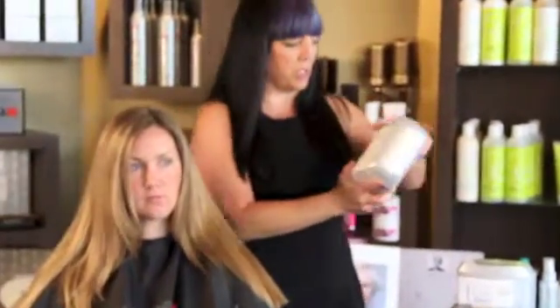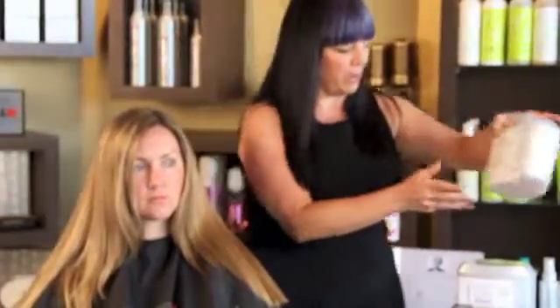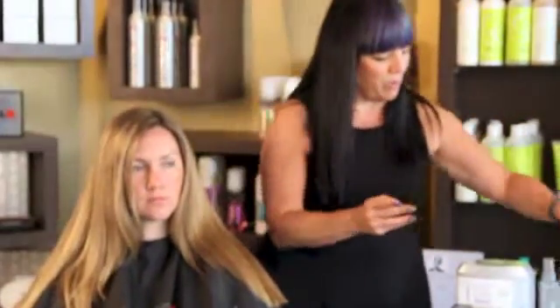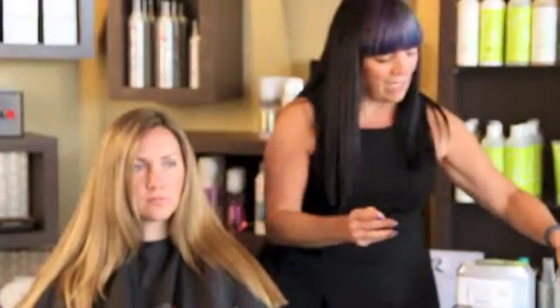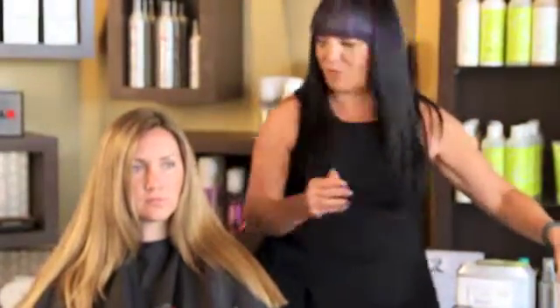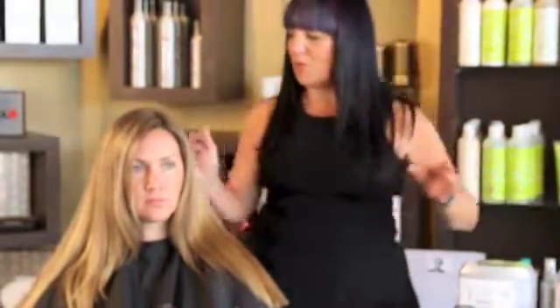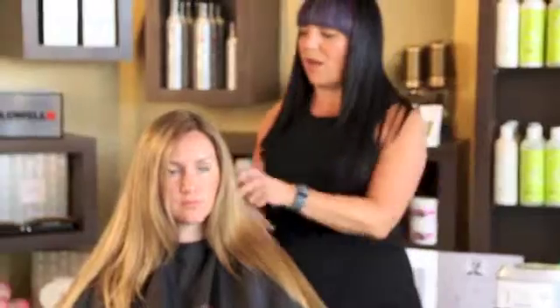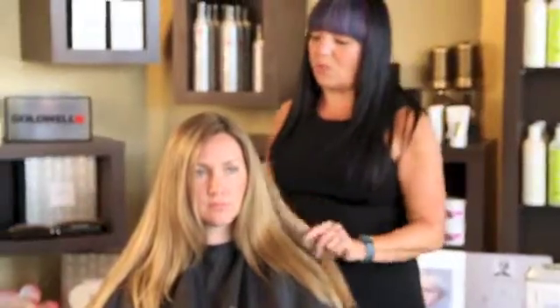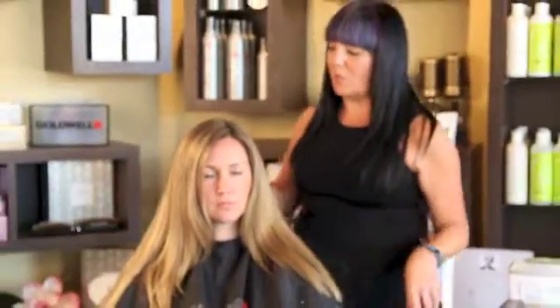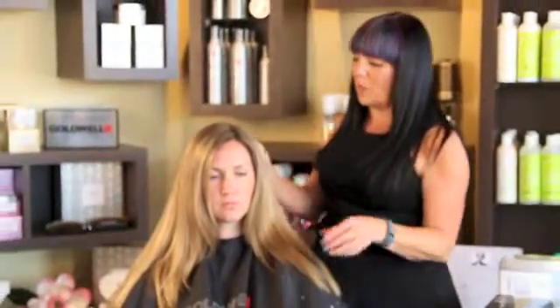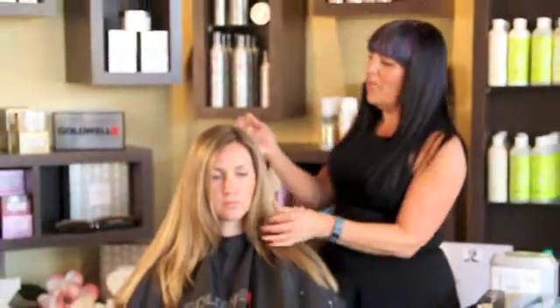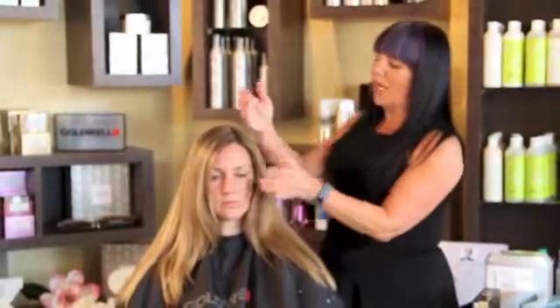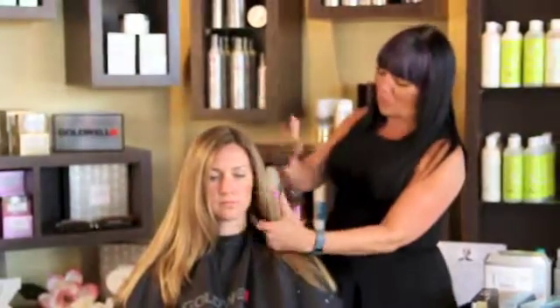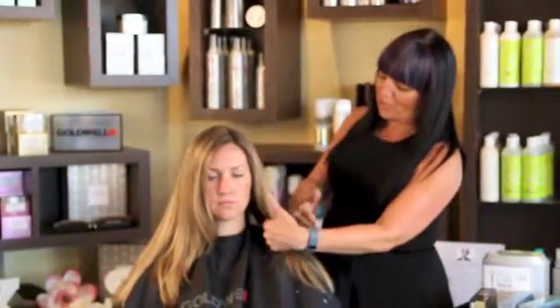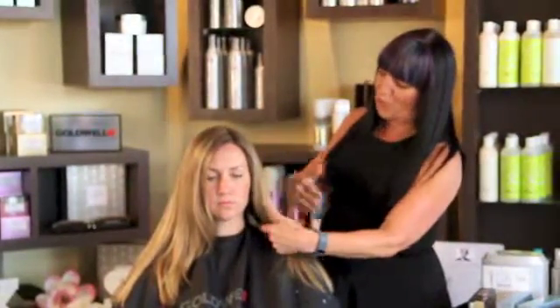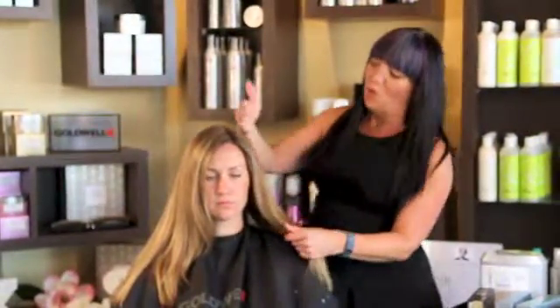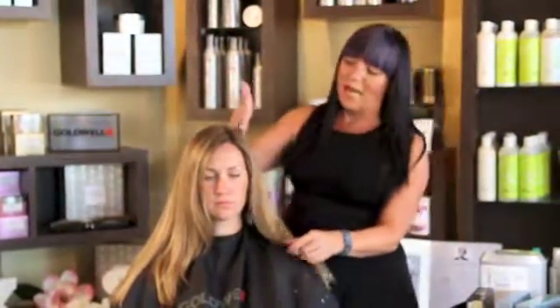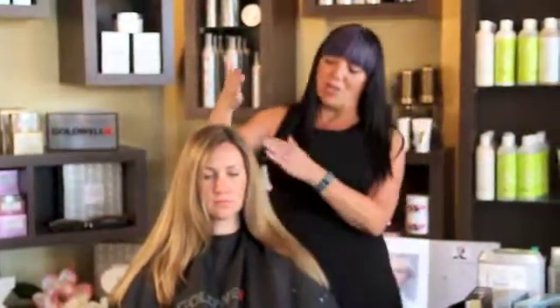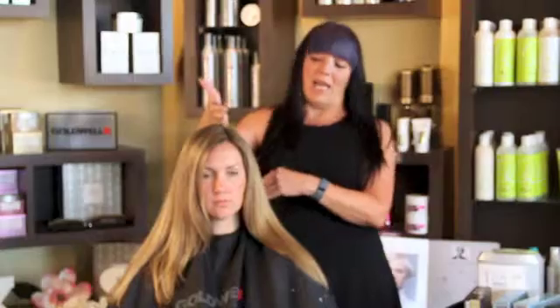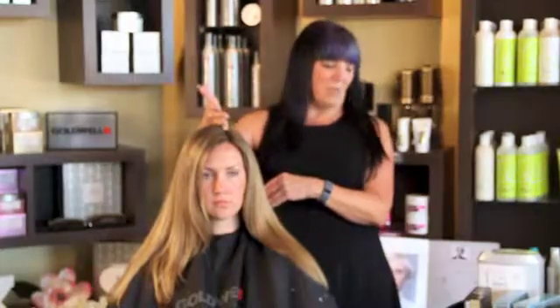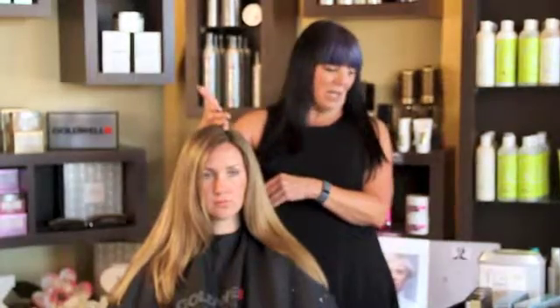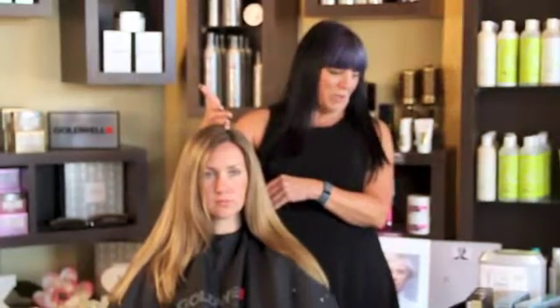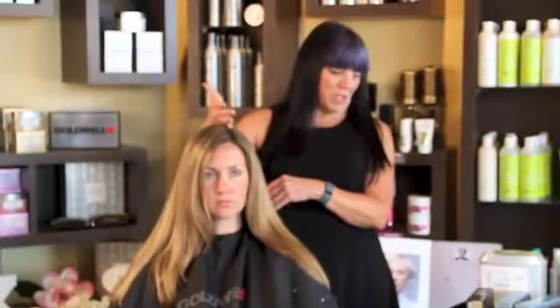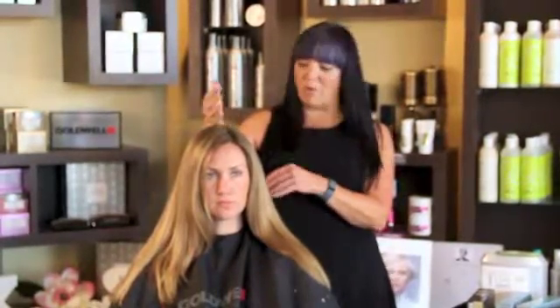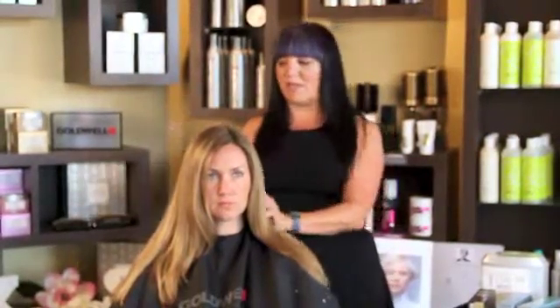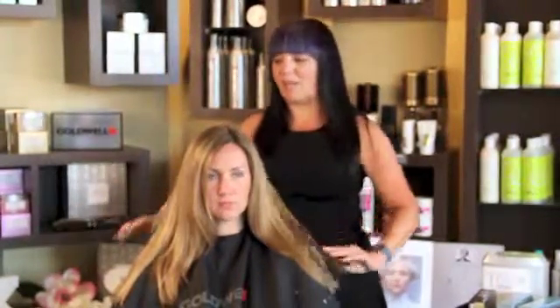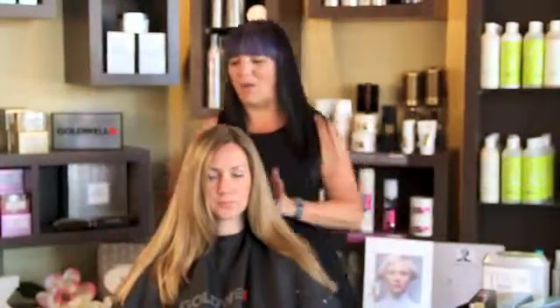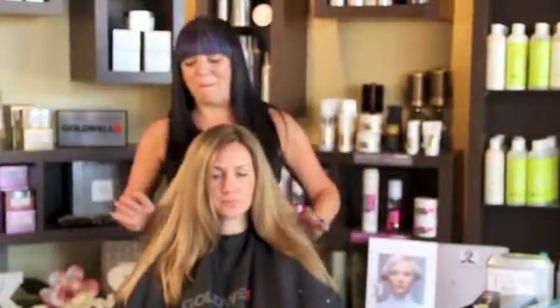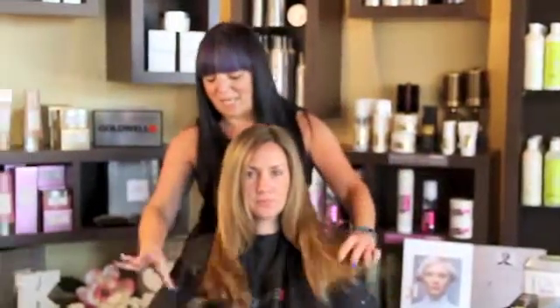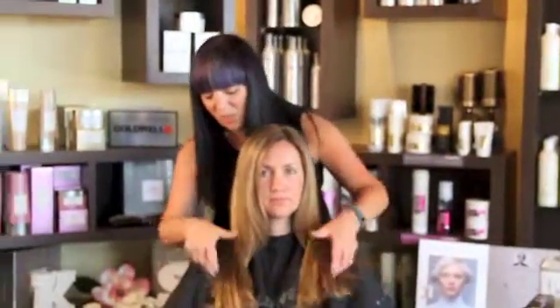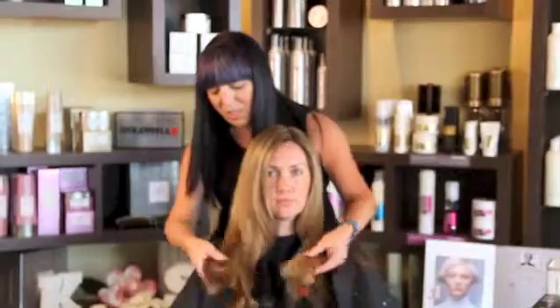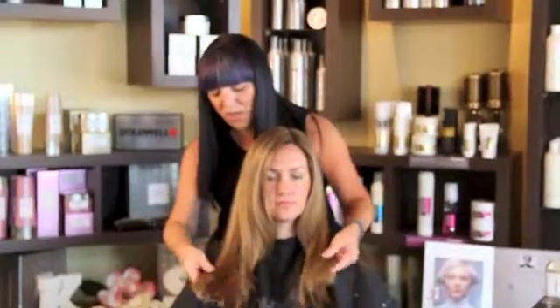I went in with back-to-back foils on her hair once the regrowth was applied. We actually did back-to-back foils with the ash and the beige formulation. I think it came out amazing. She has a ton of shine.